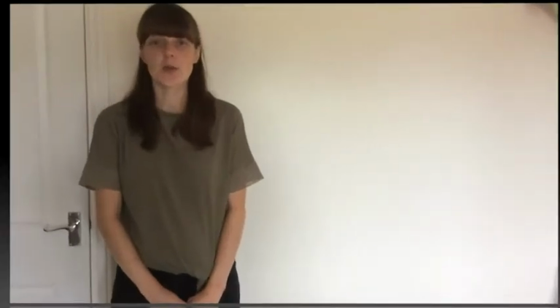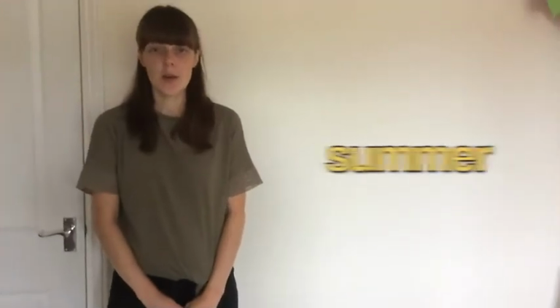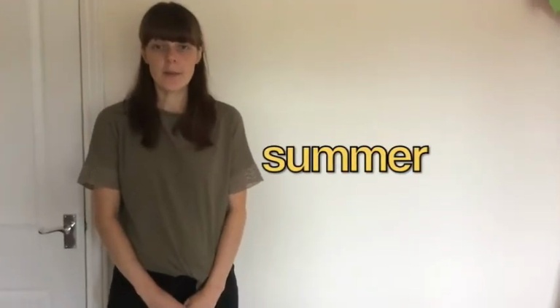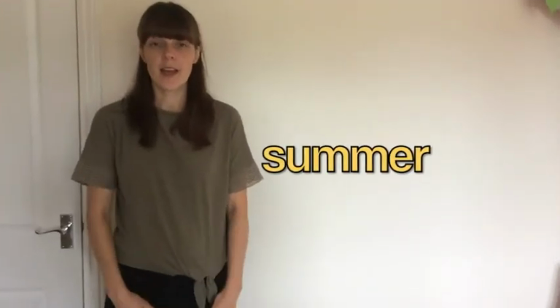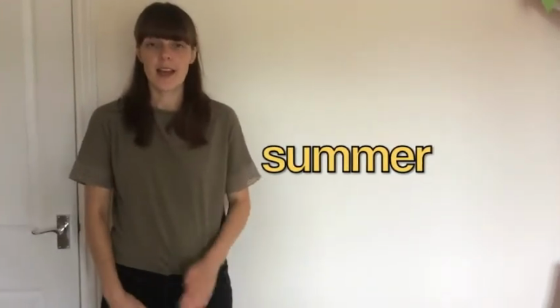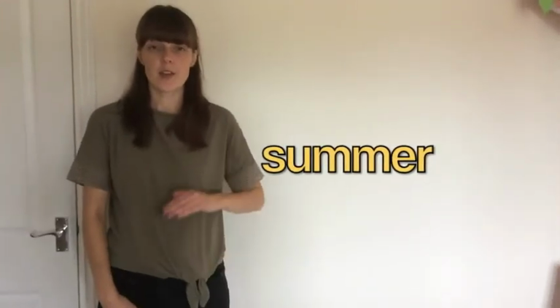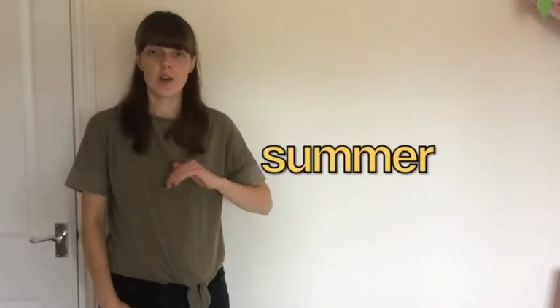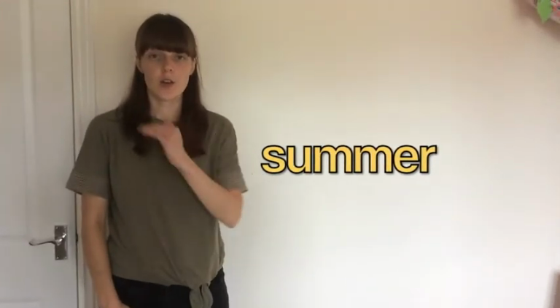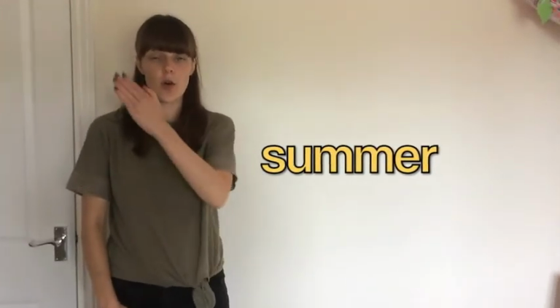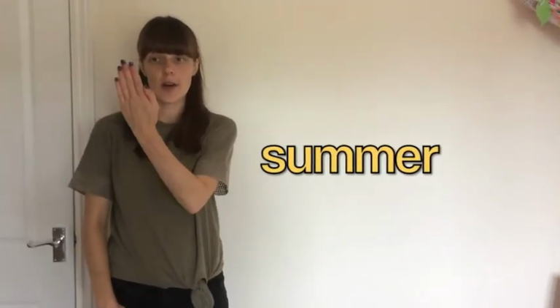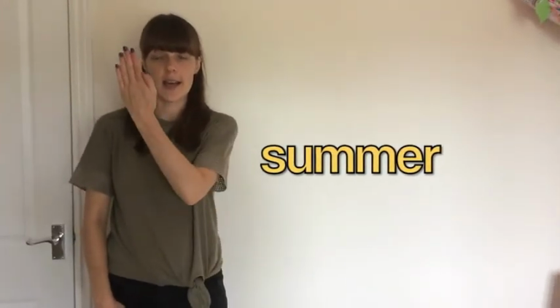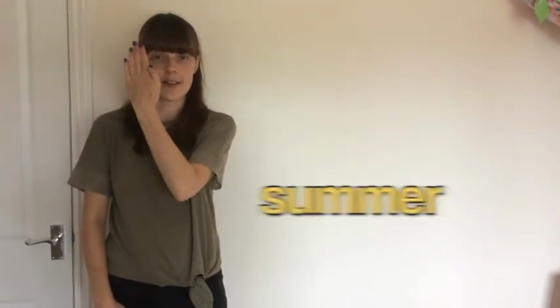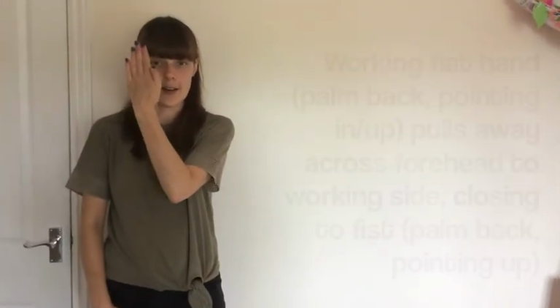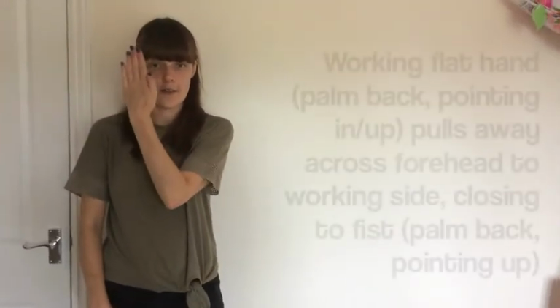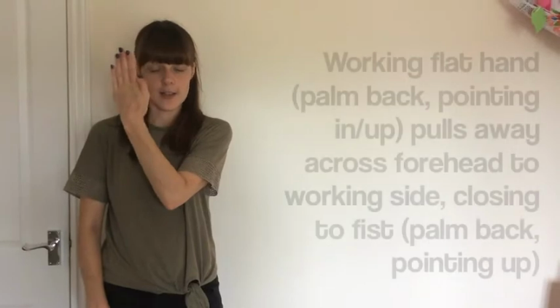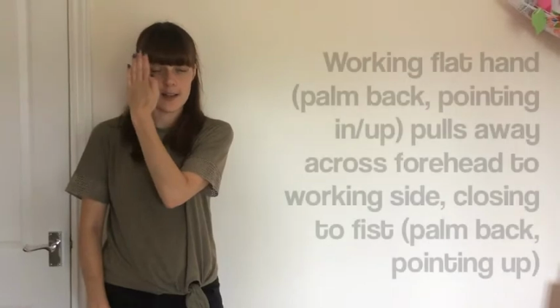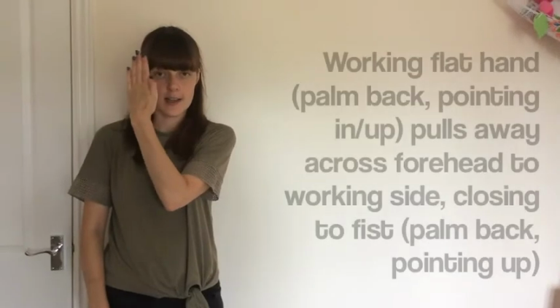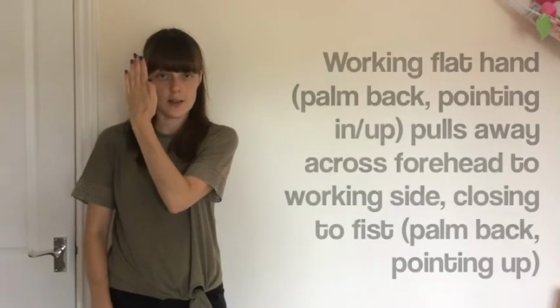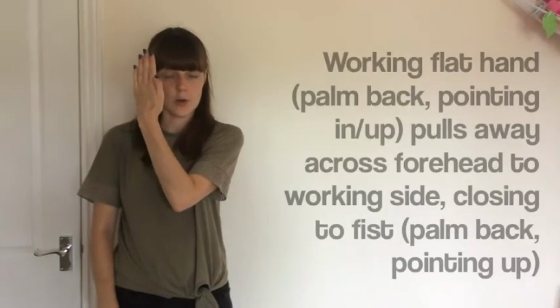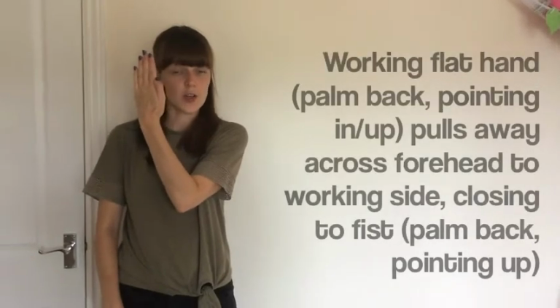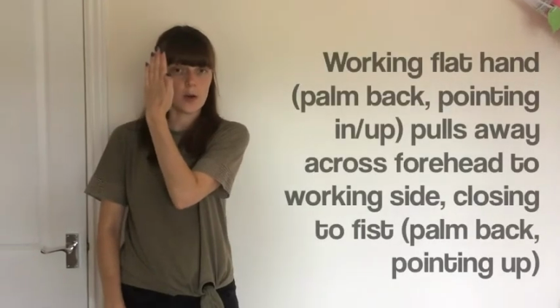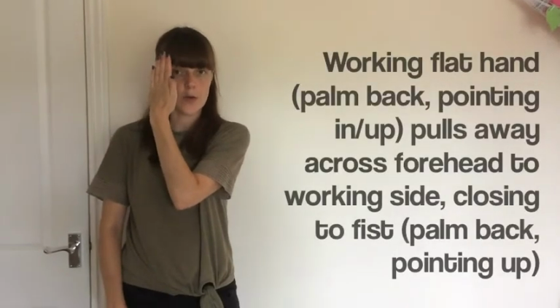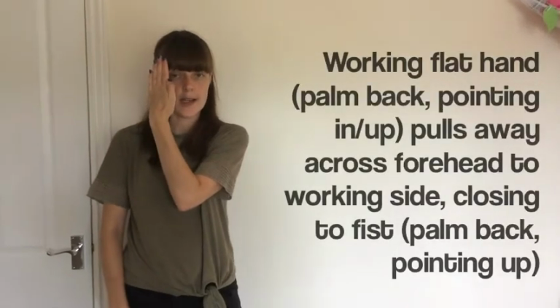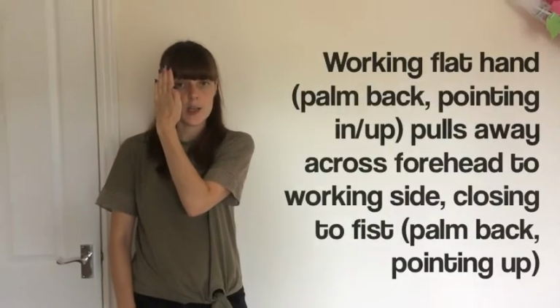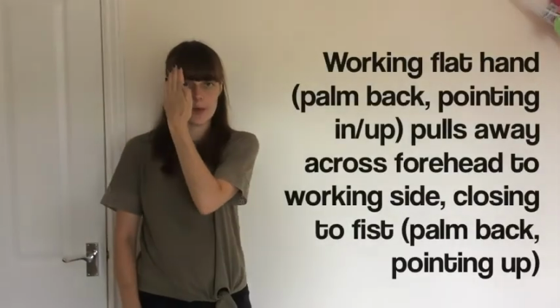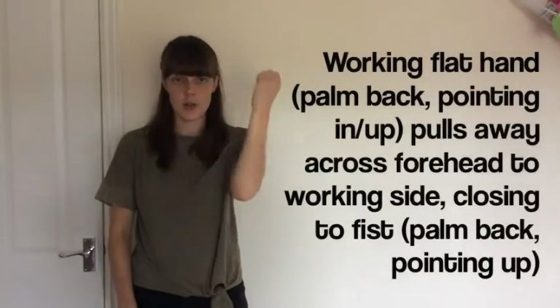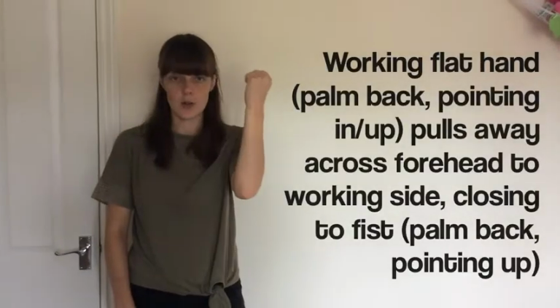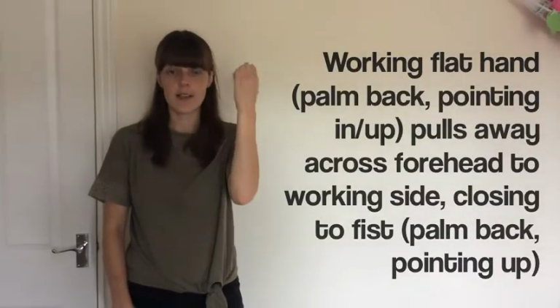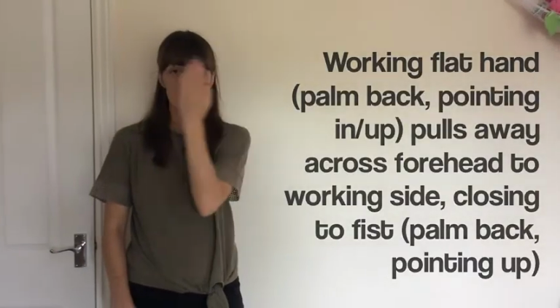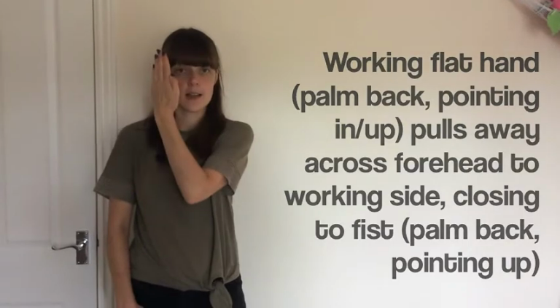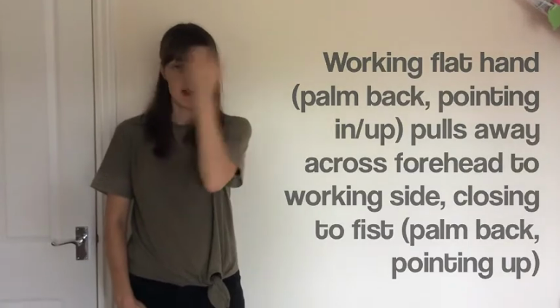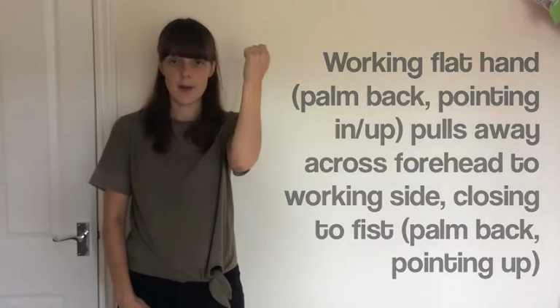Summer is your working hand flat, not touching but on your forehead, swiping across to a fist. Summer.